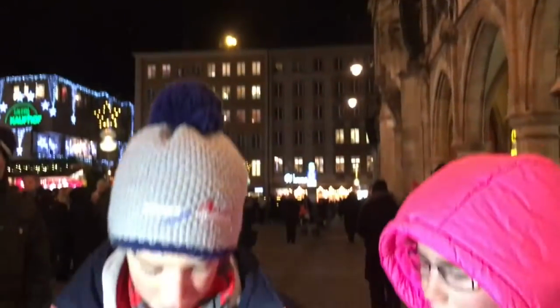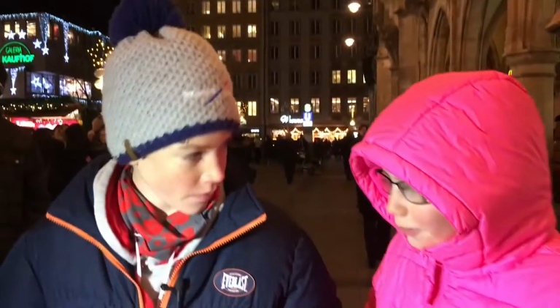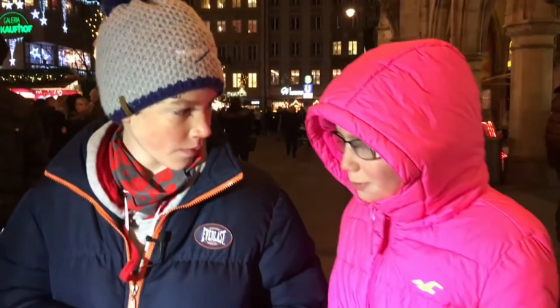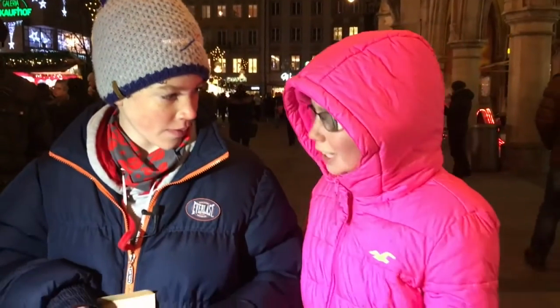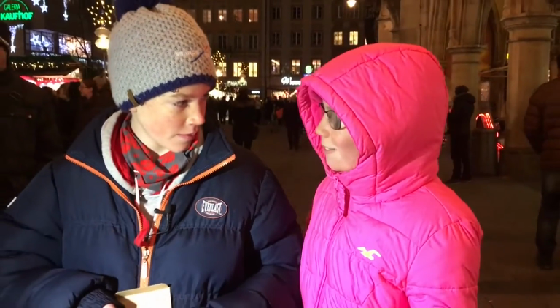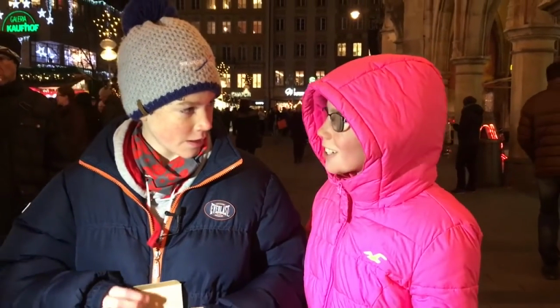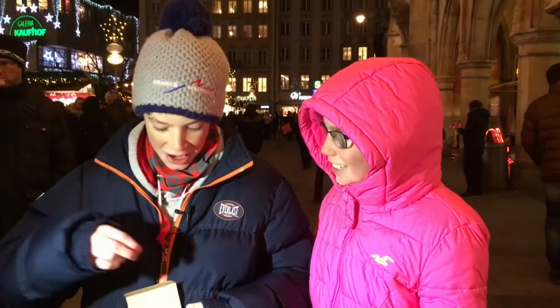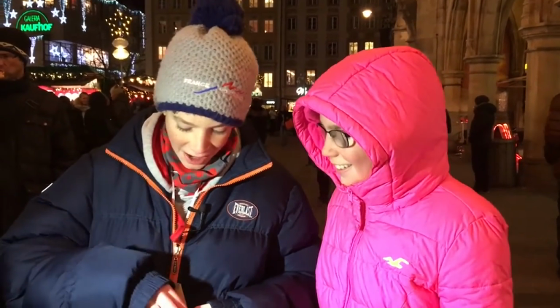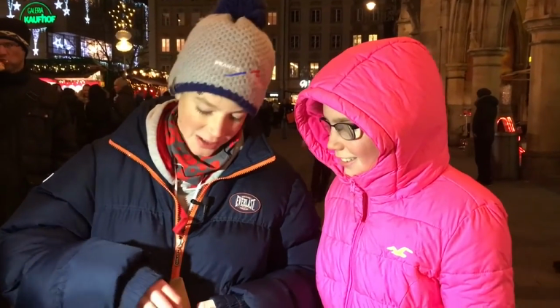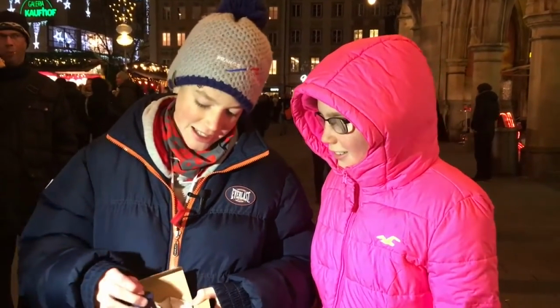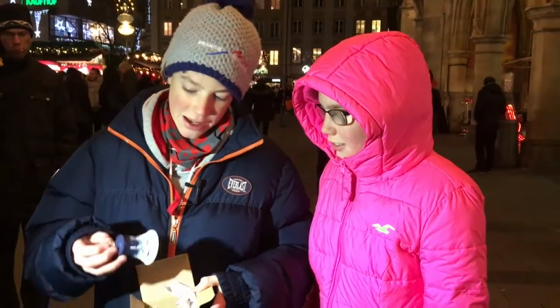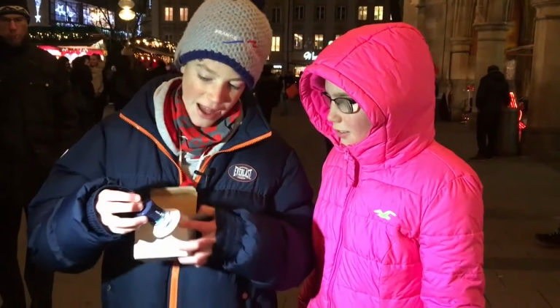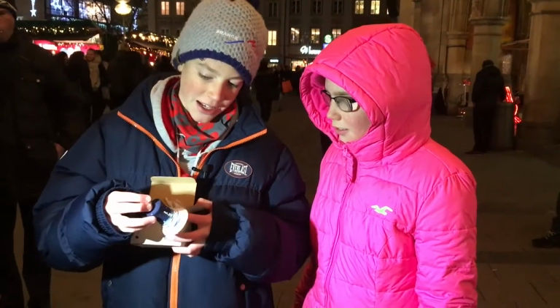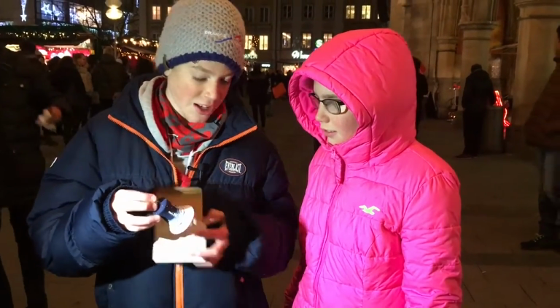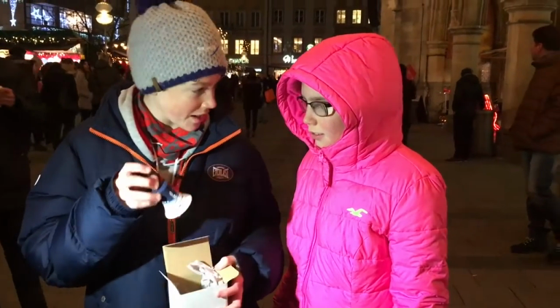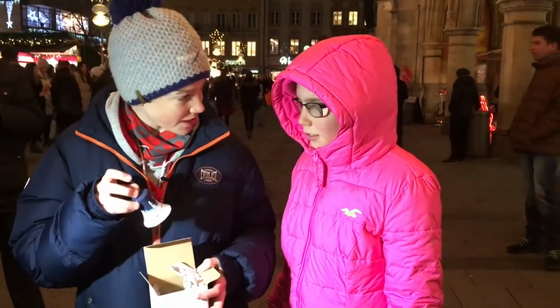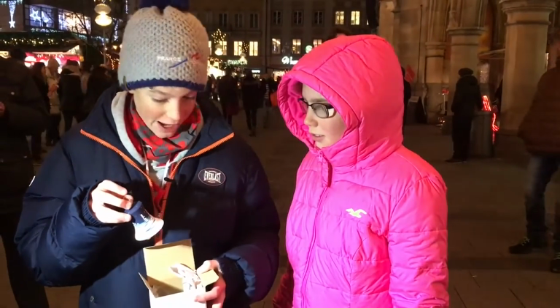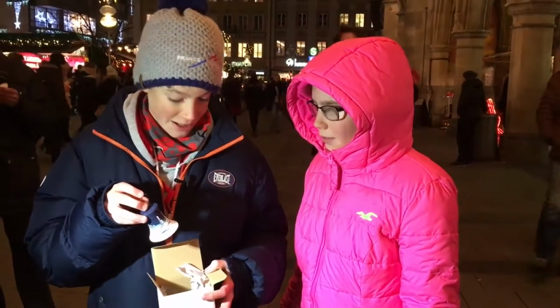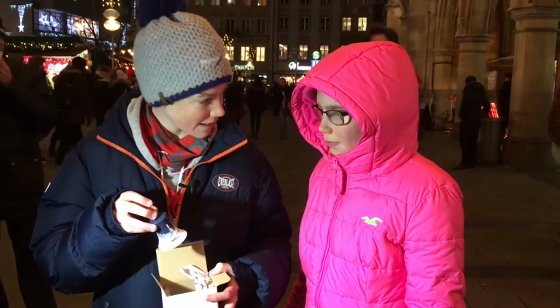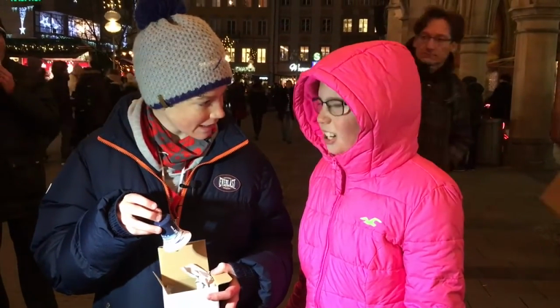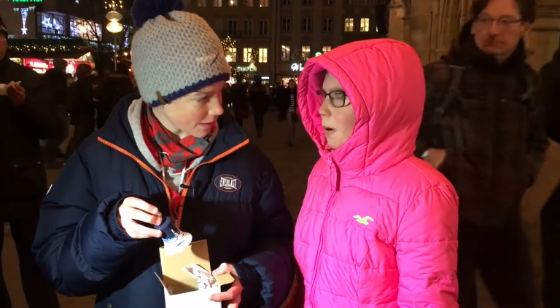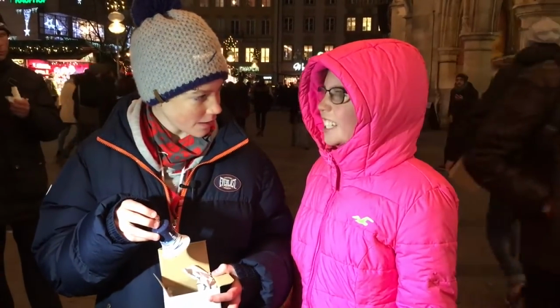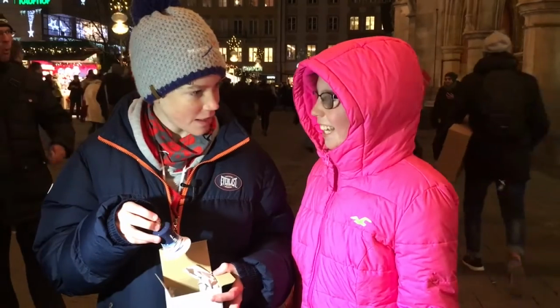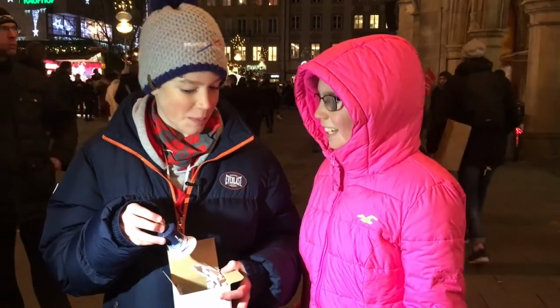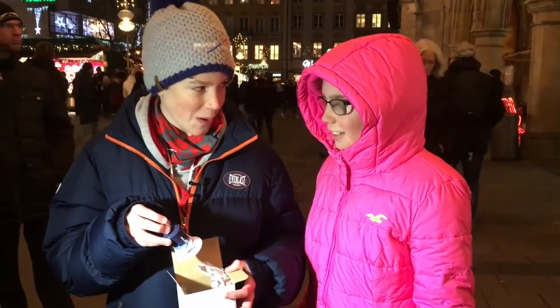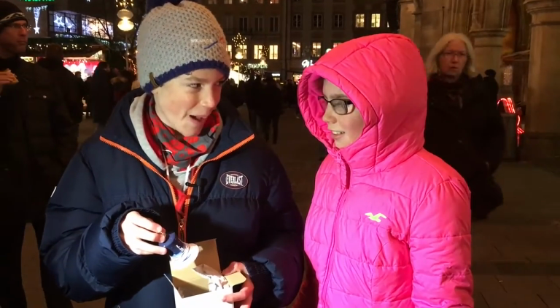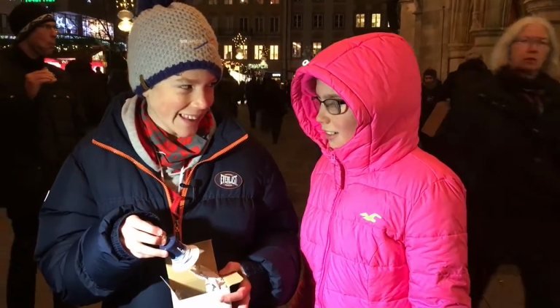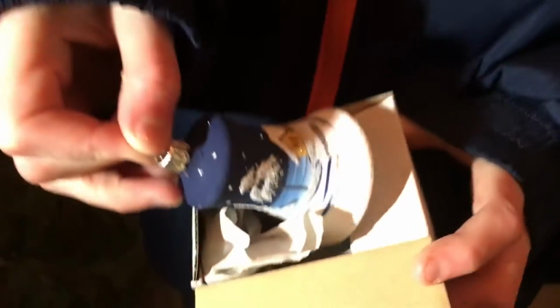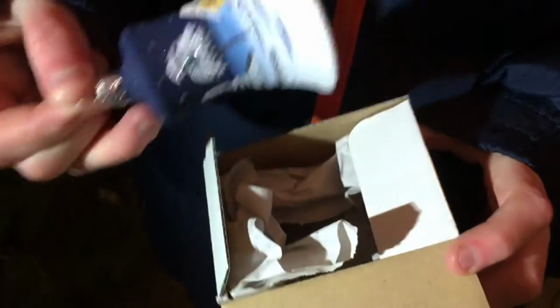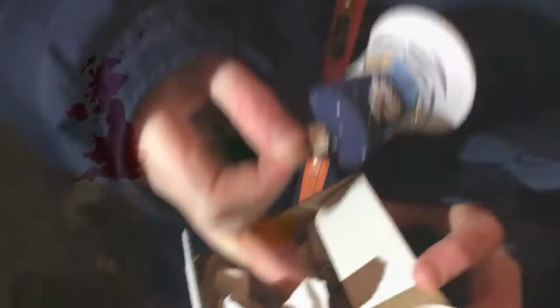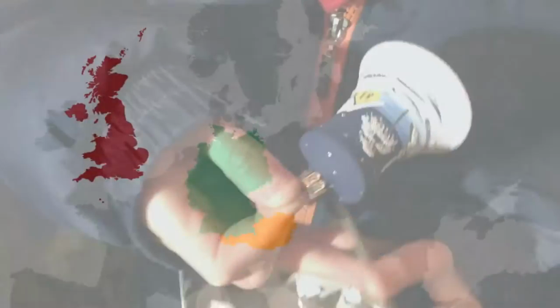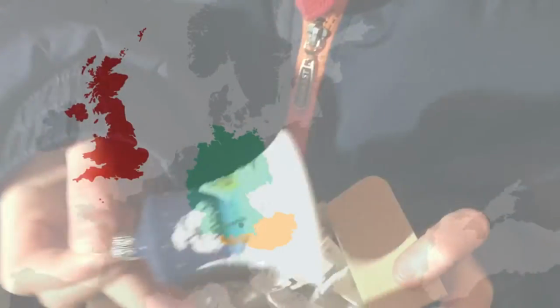What have you got for me? Candy floss? No. I've got you a glass bell and it's very intricate and it's made in Germany. Handmade. That's no bauble, is it? It's a bell. Oh, we'll find better in Salzburg.